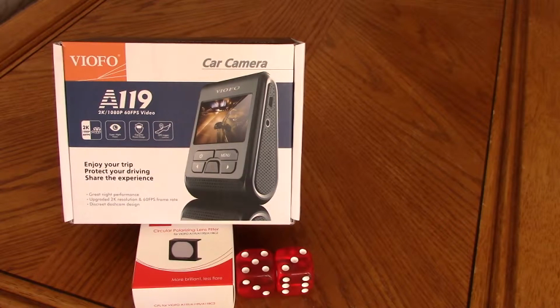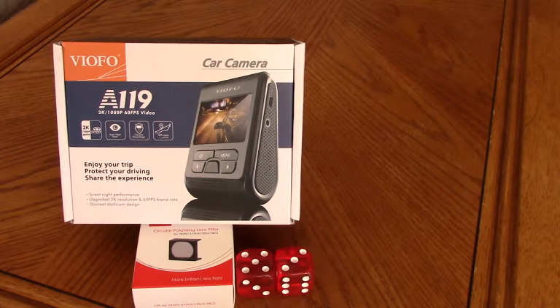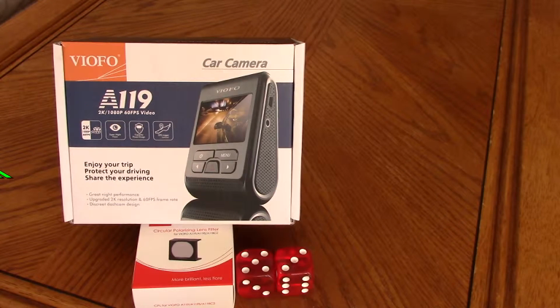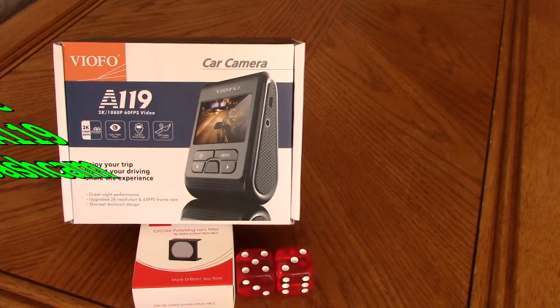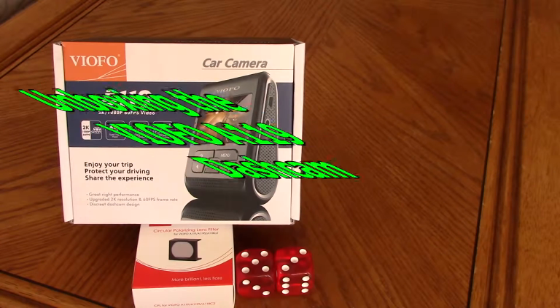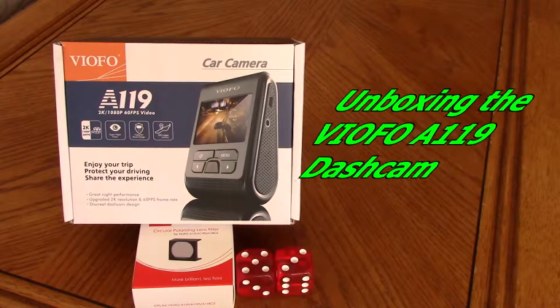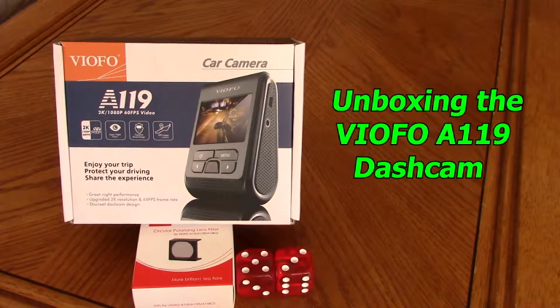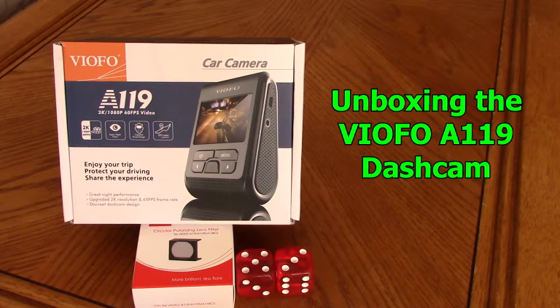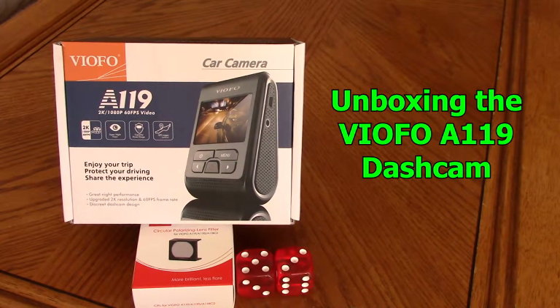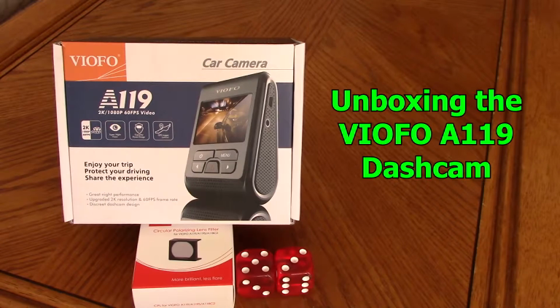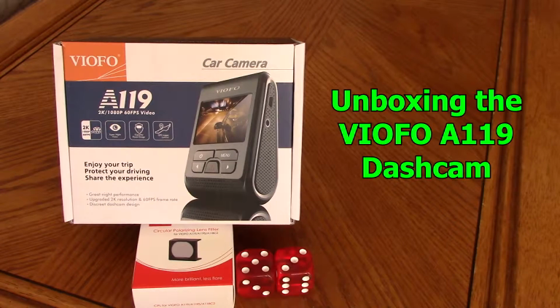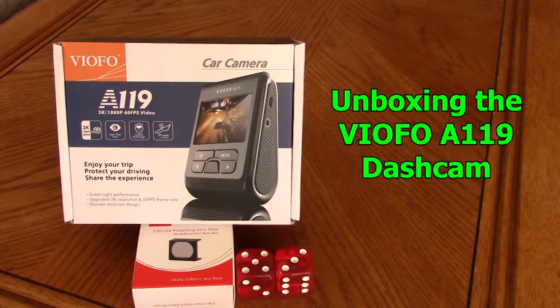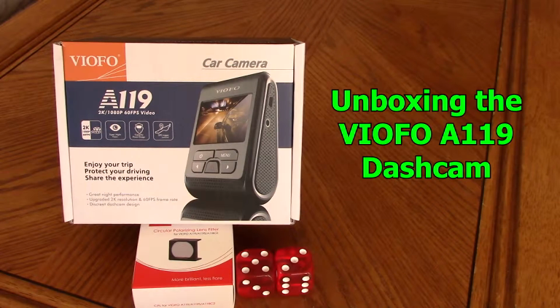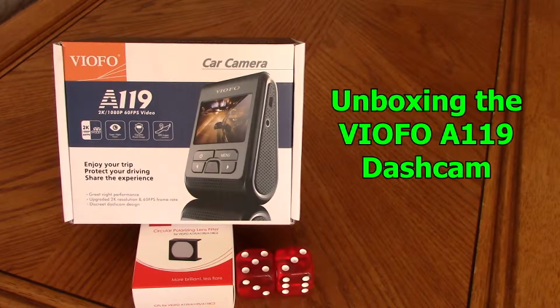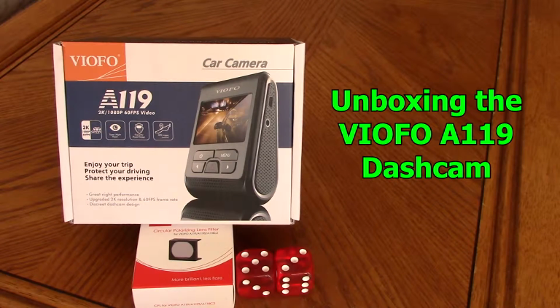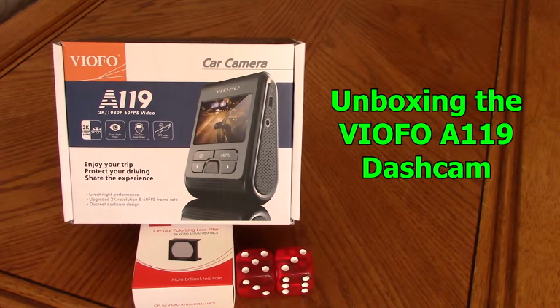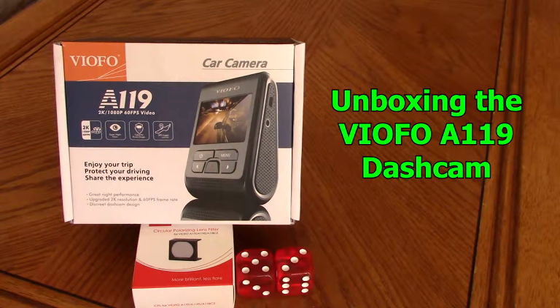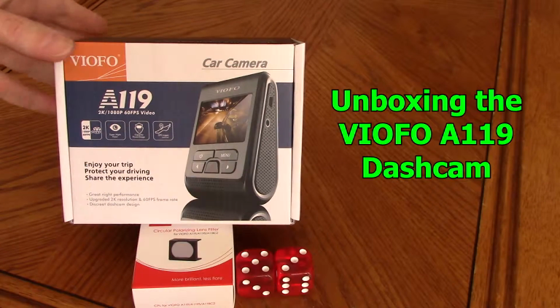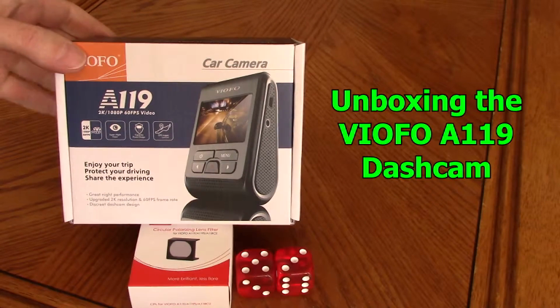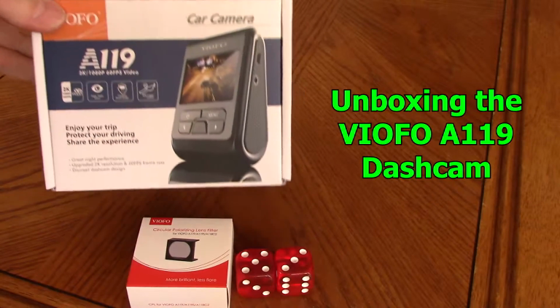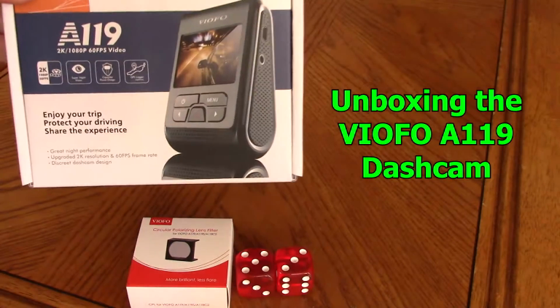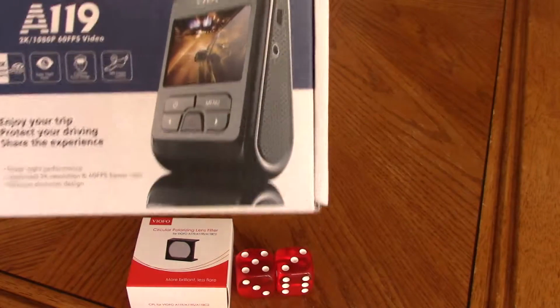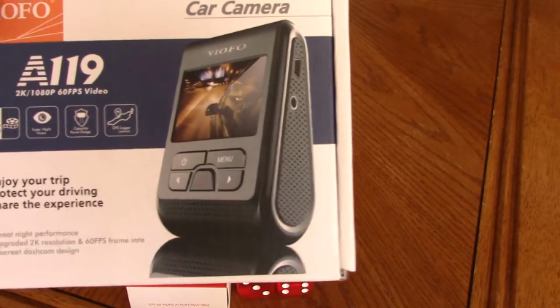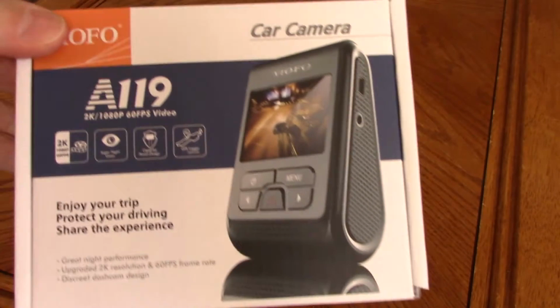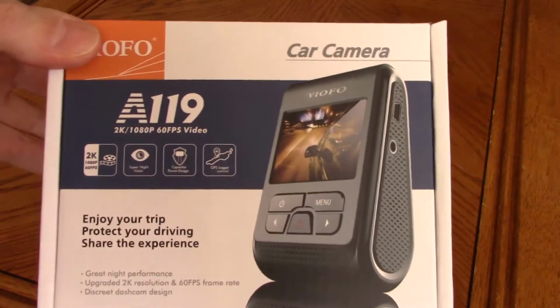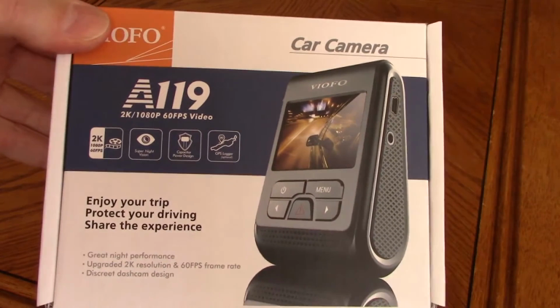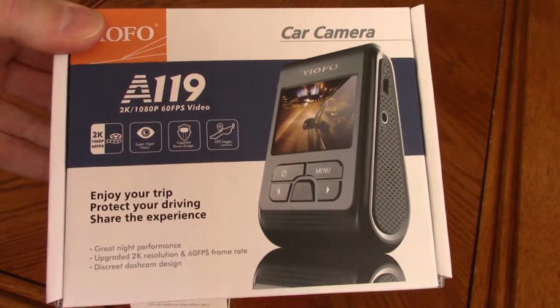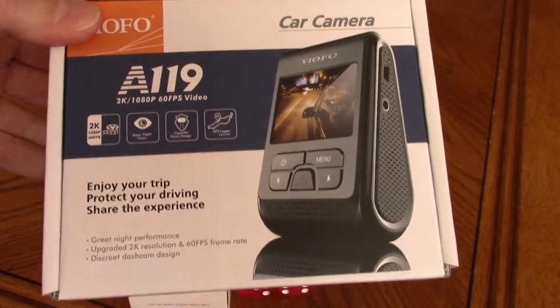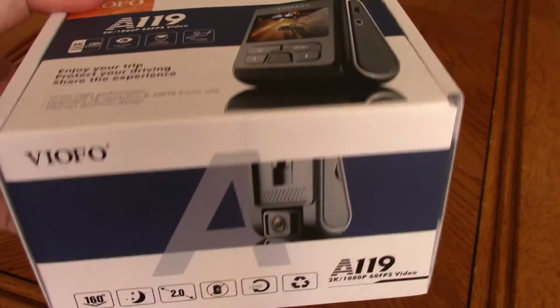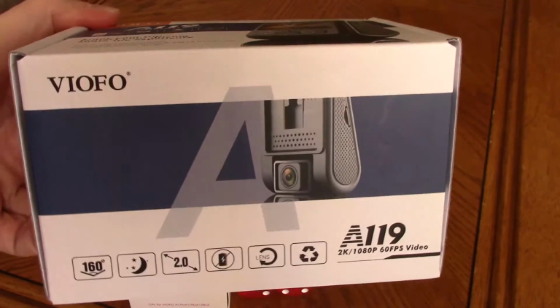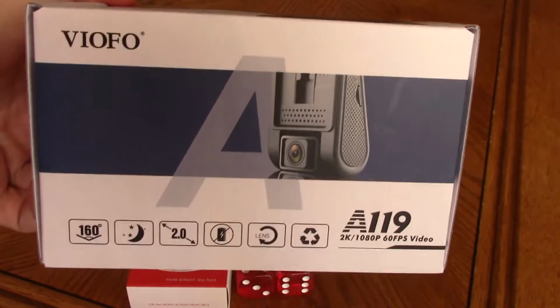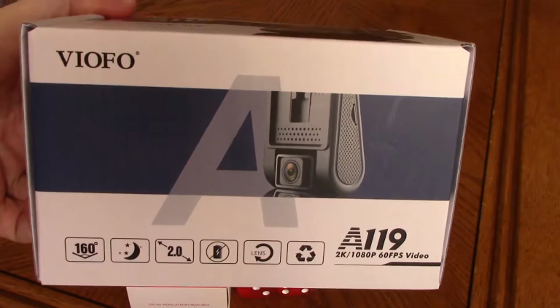This is an unboxing video for the VIOFO A119 dash cam. This is the current packaging which you'll be receiving.